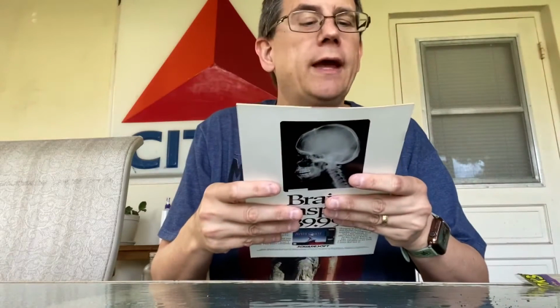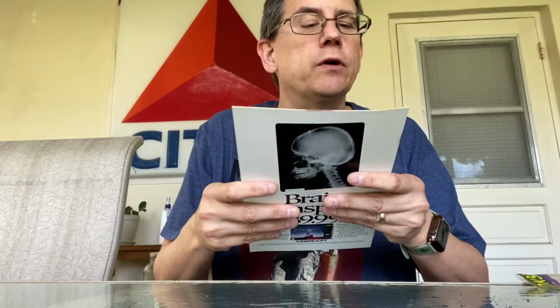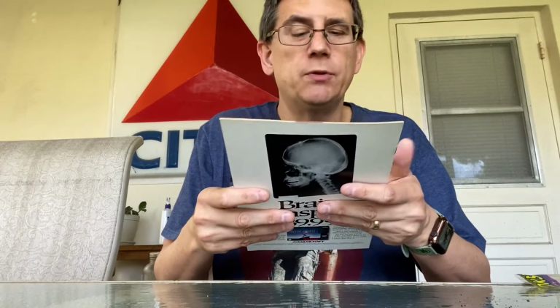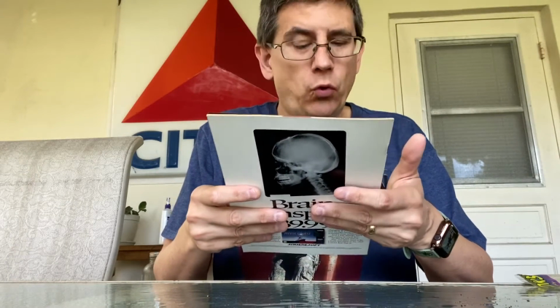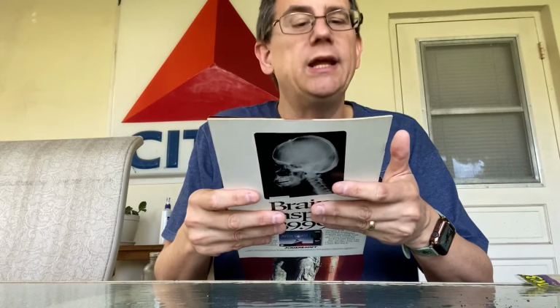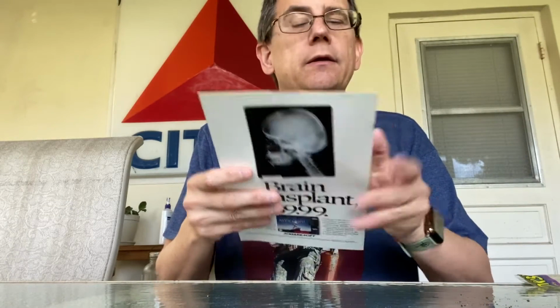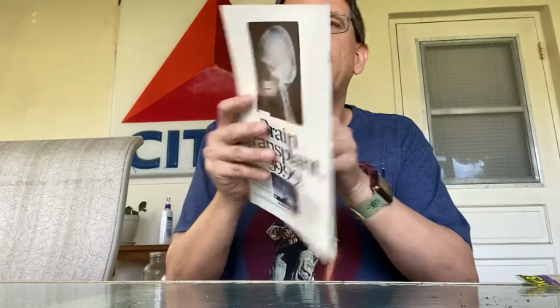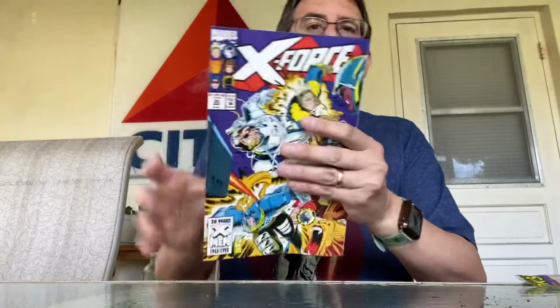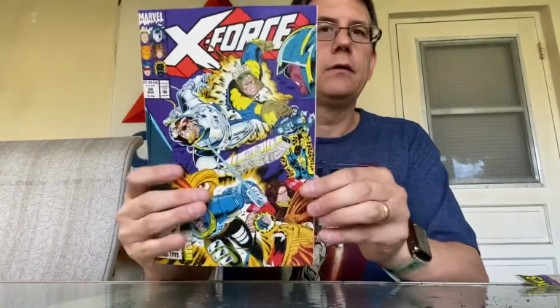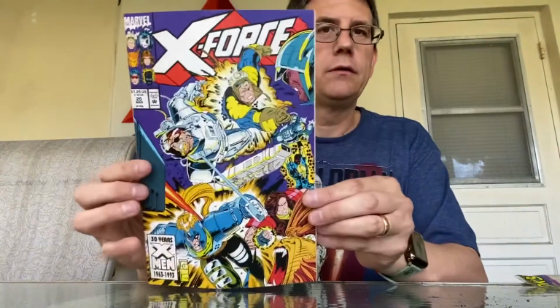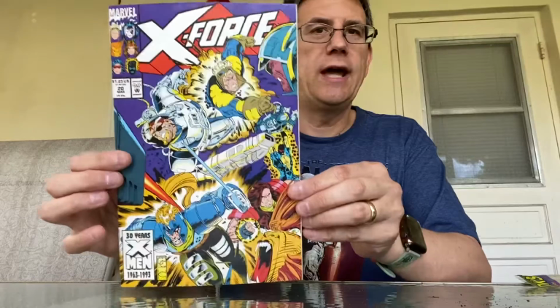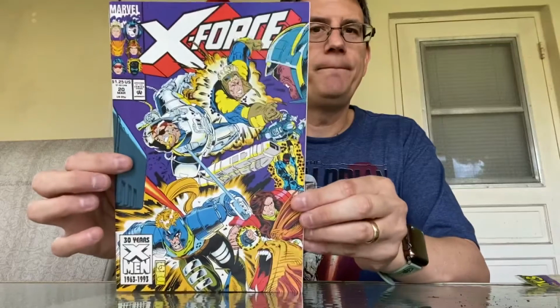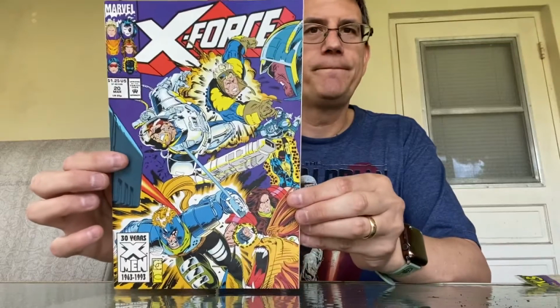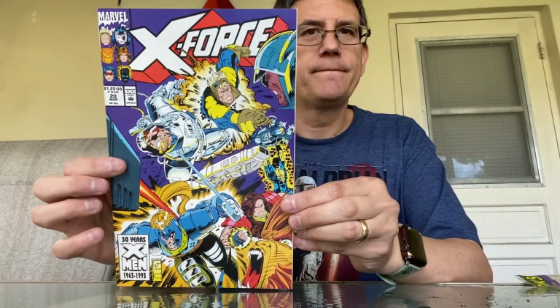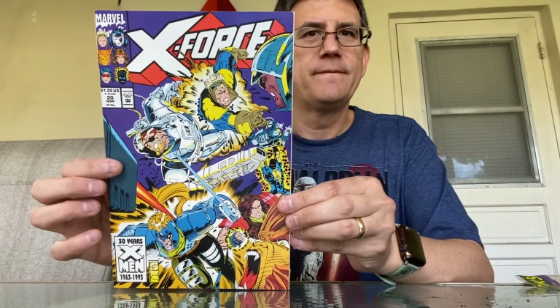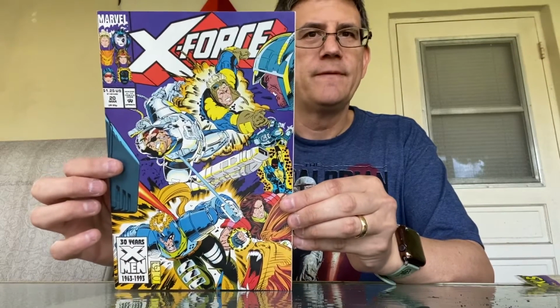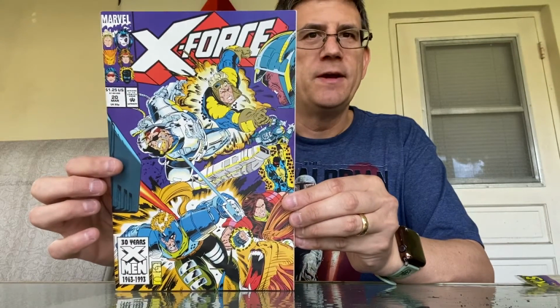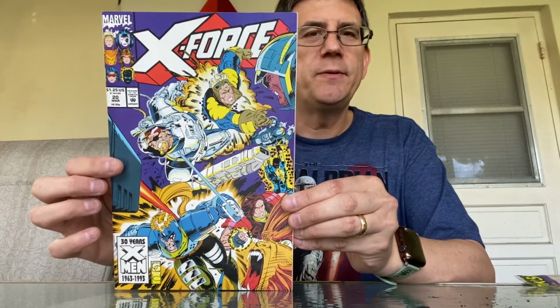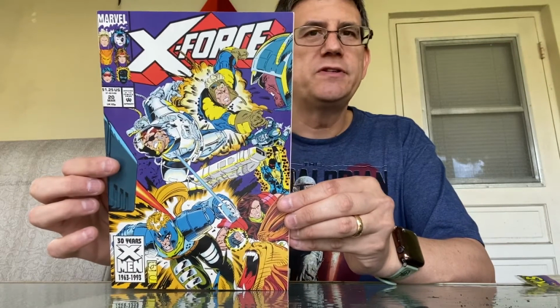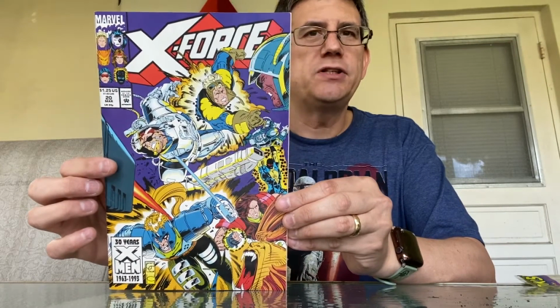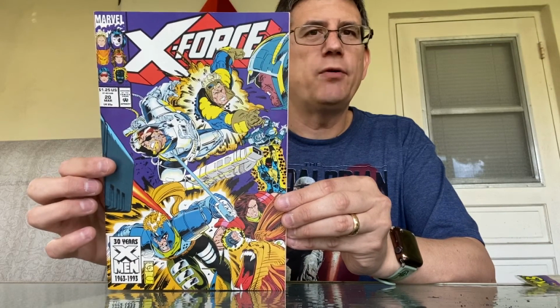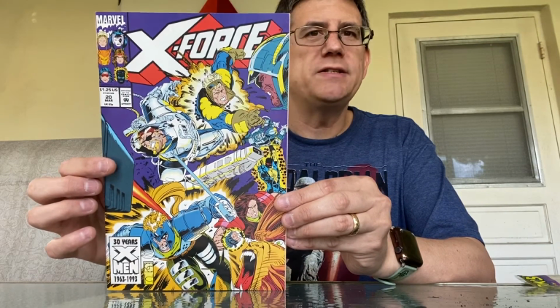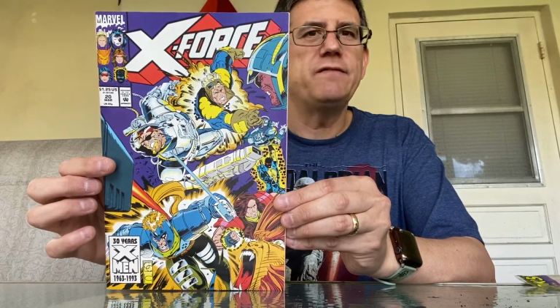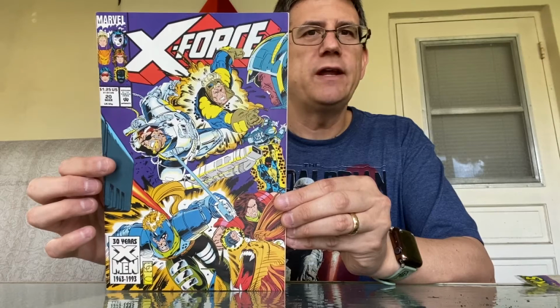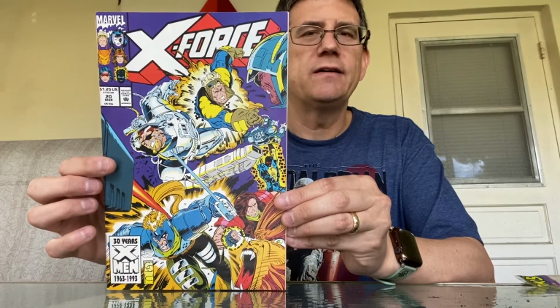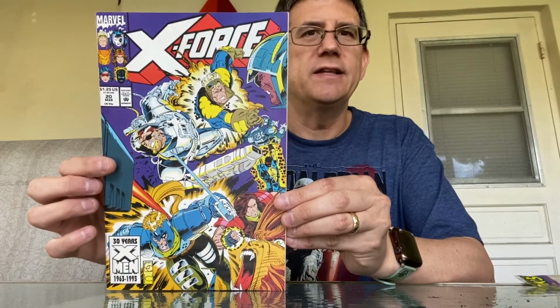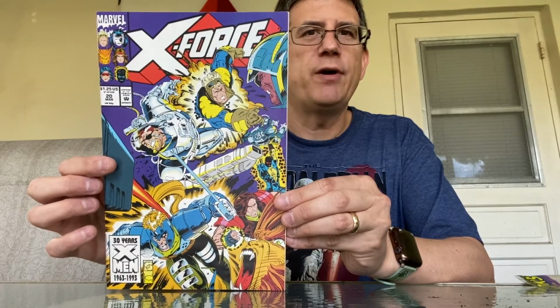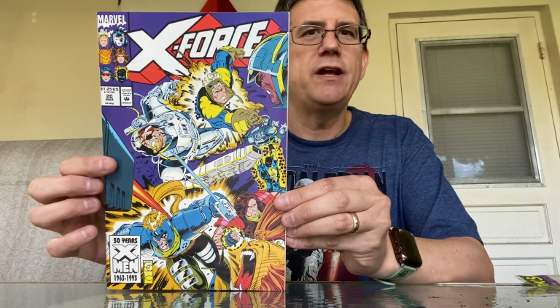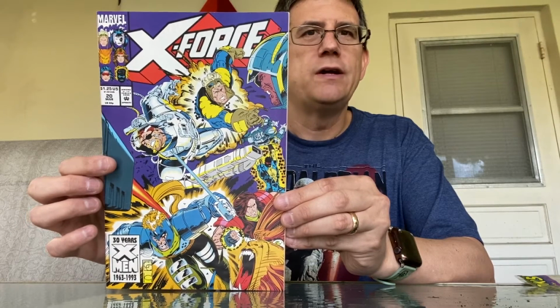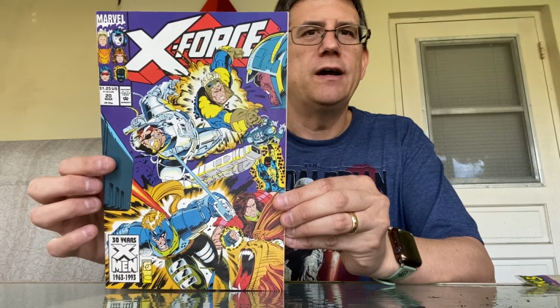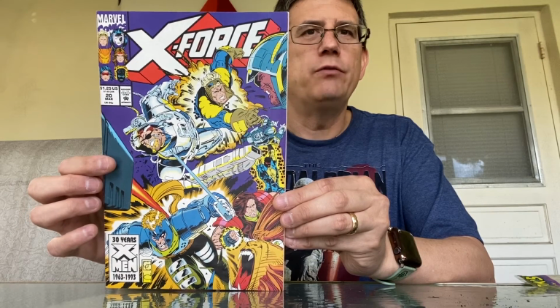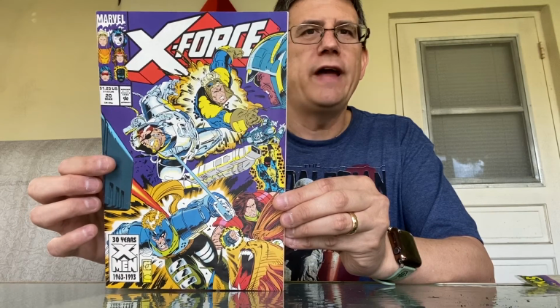And then finally we have X-Force number 20. We're going to go check out prices and see if they're worth anything, and in the second part of the video we'll reveal that.